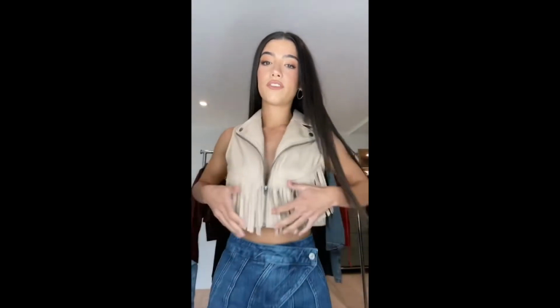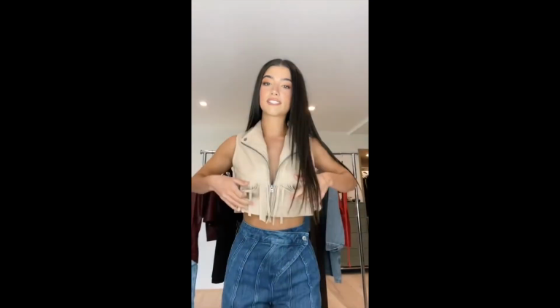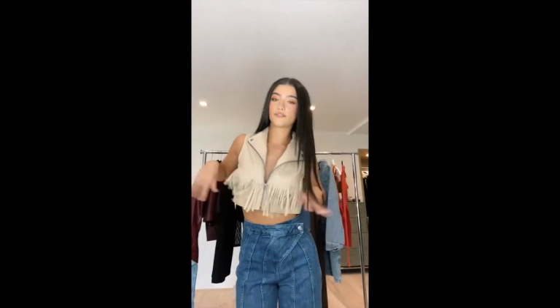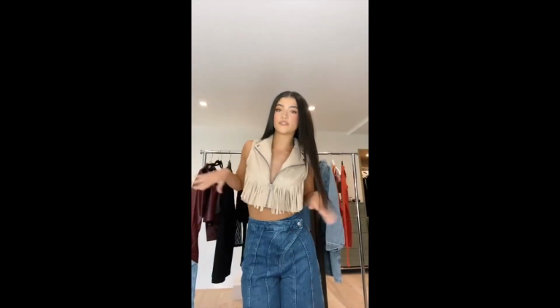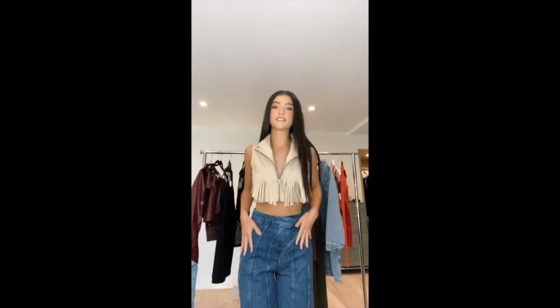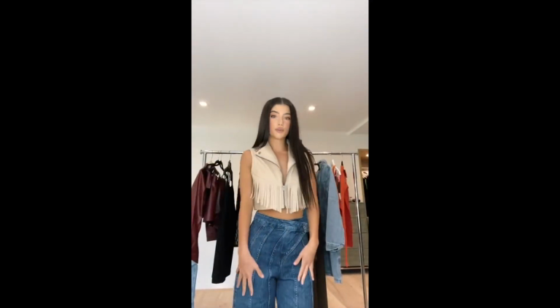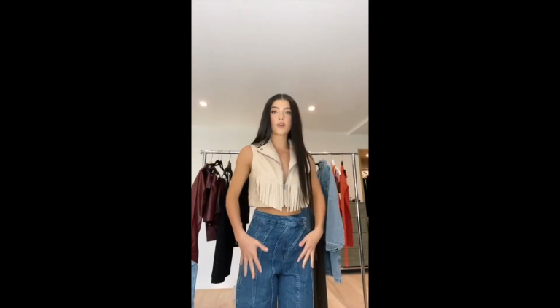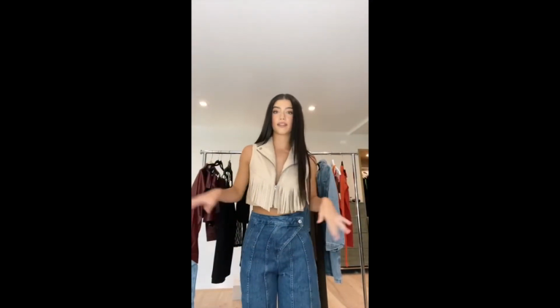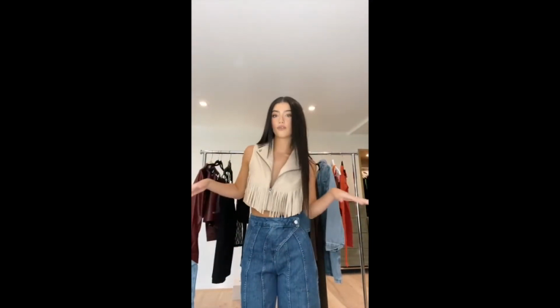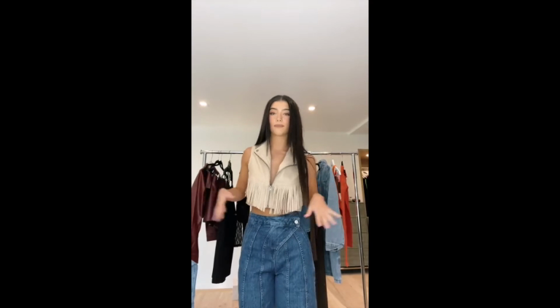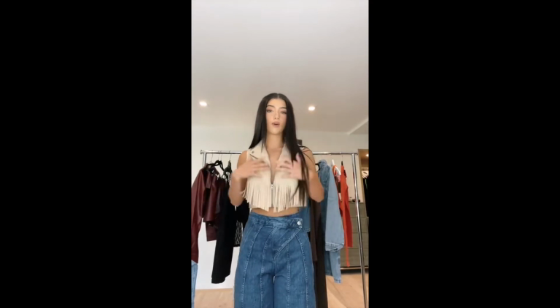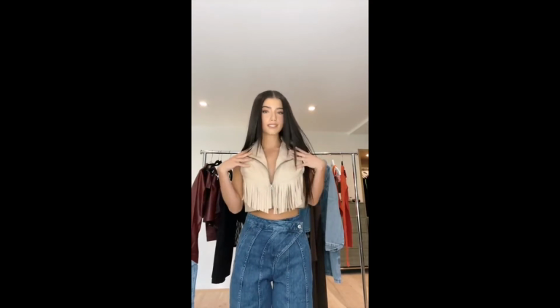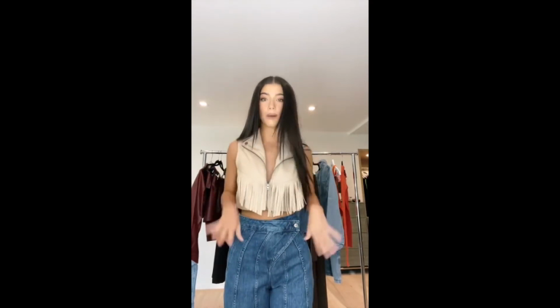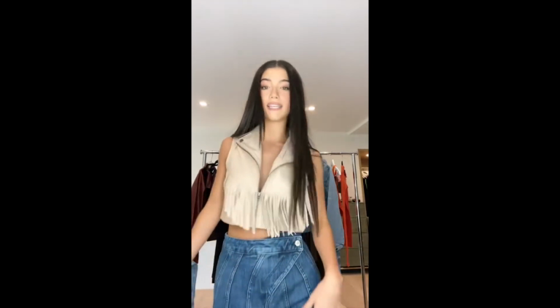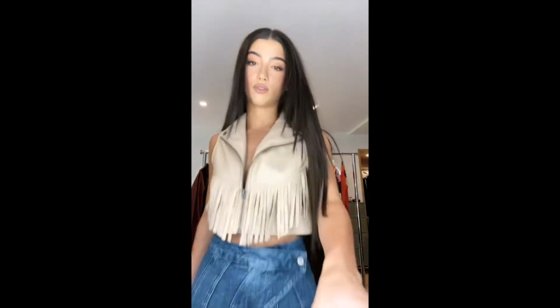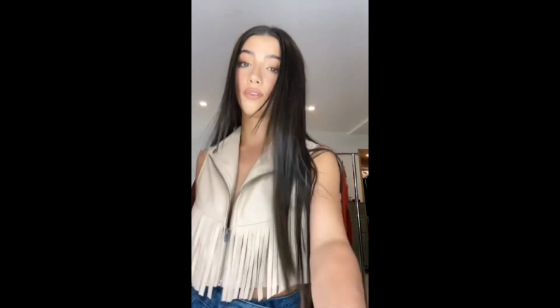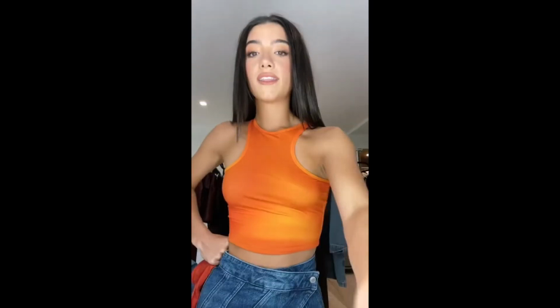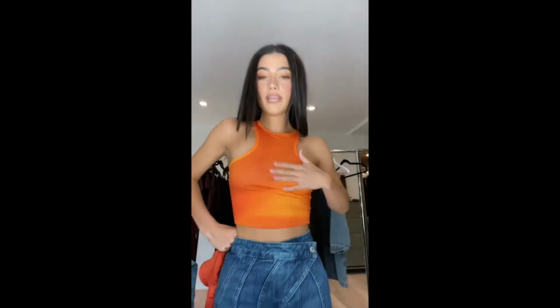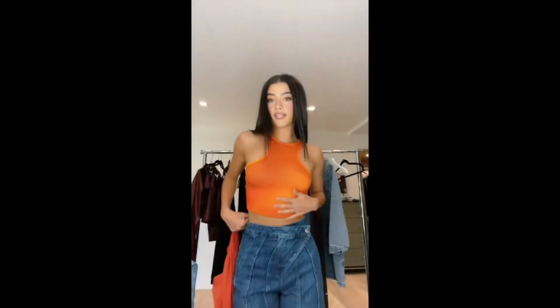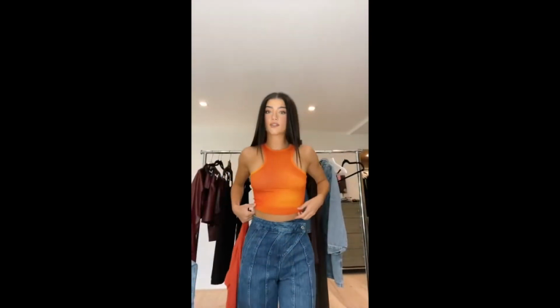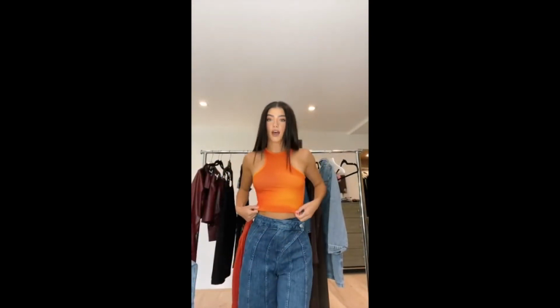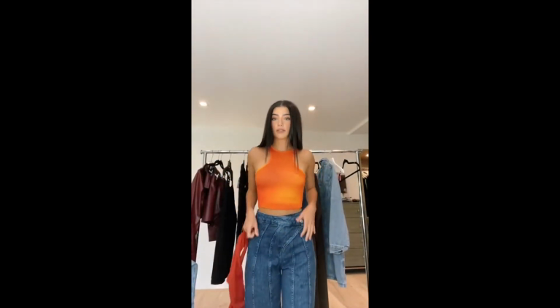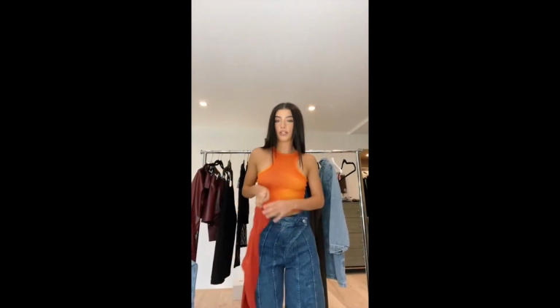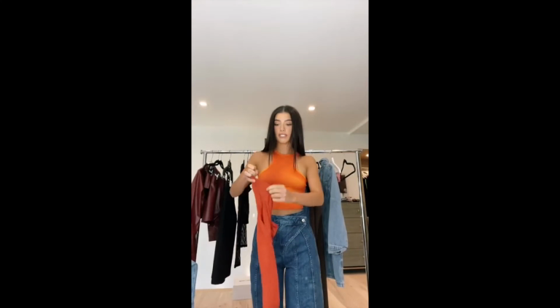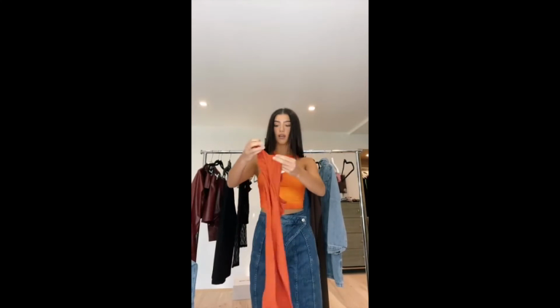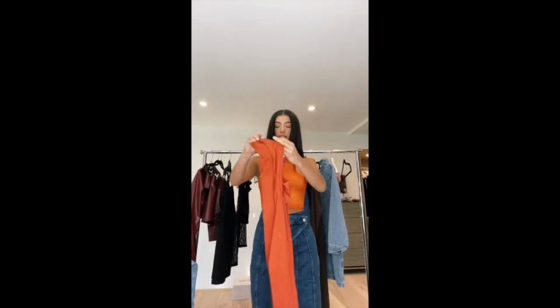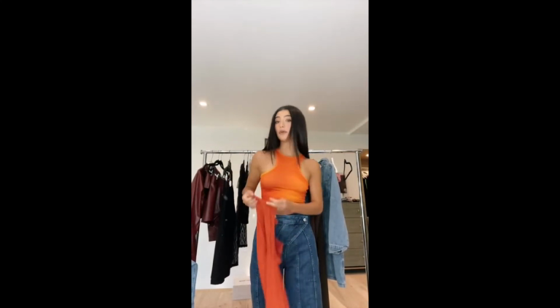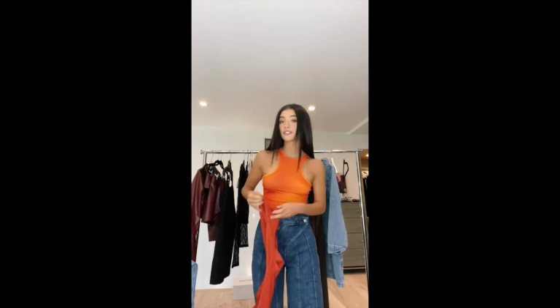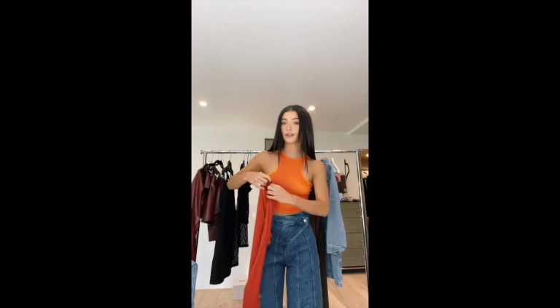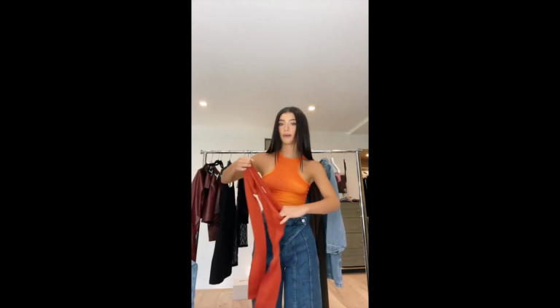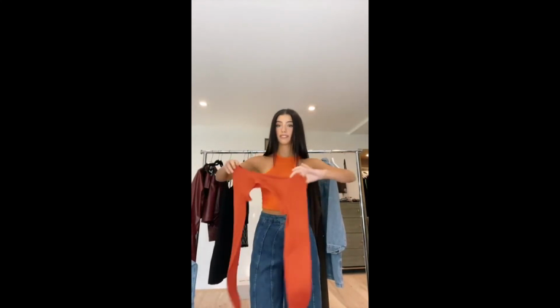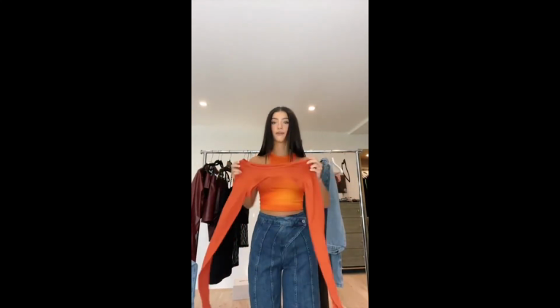We've got this little fringe vest that you can wear either over something or as a top — I think it's adorable. Then we have this little top, a little orange and yellow, that is double-layered so you don't have to worry about it being see-through.